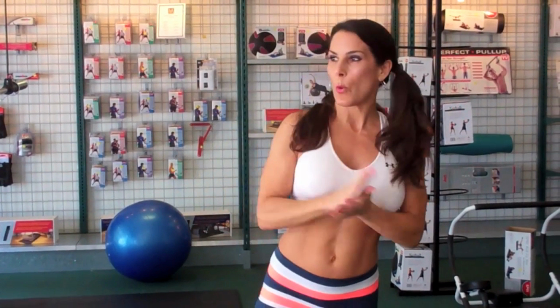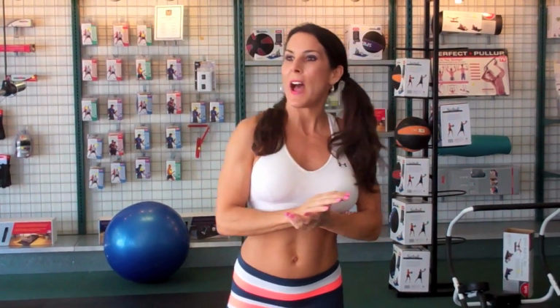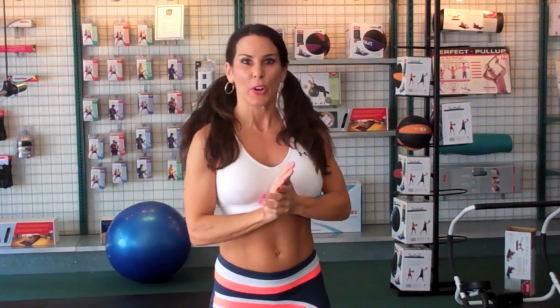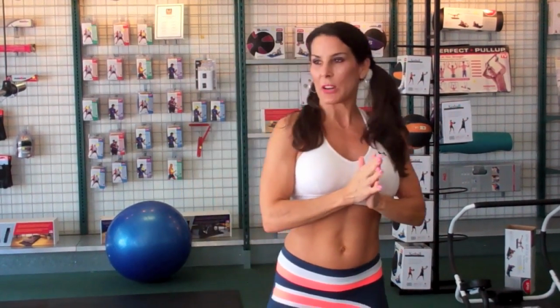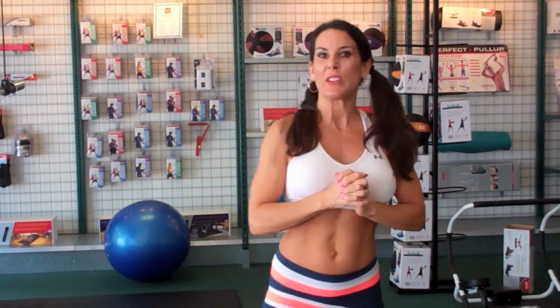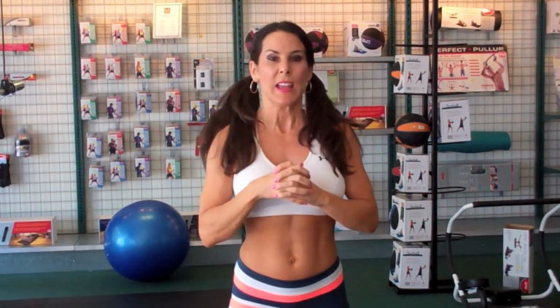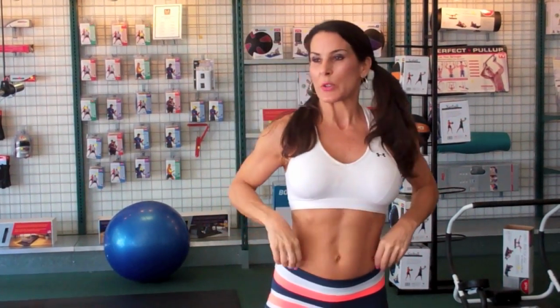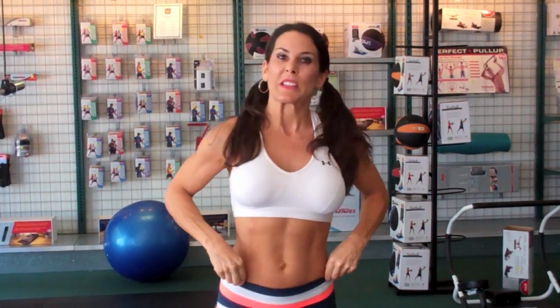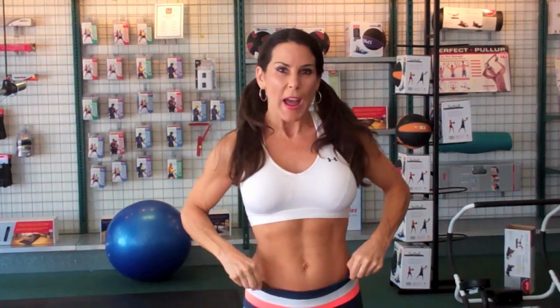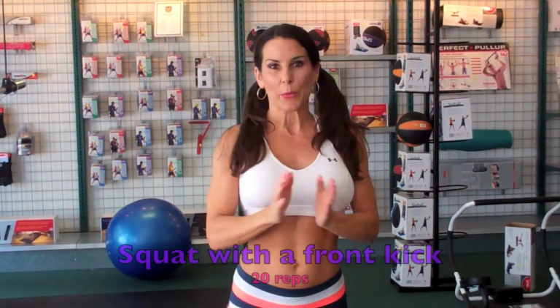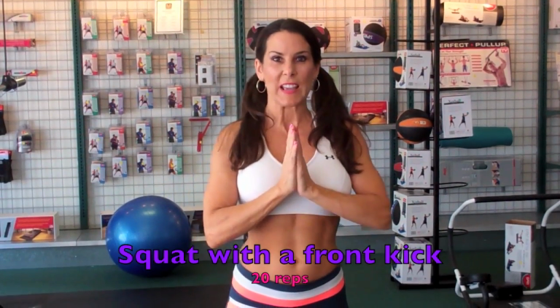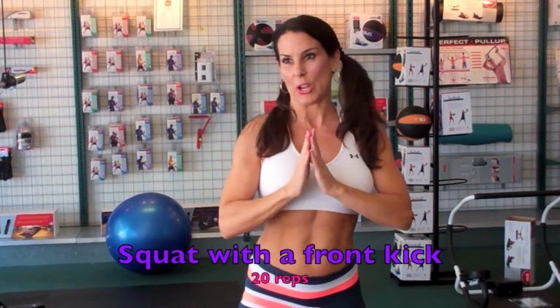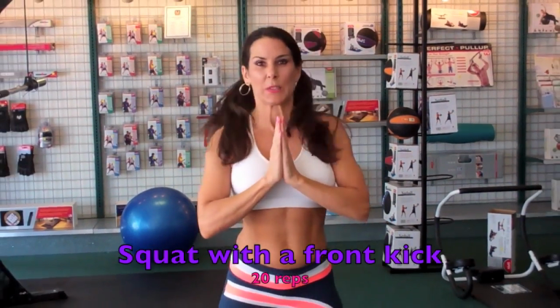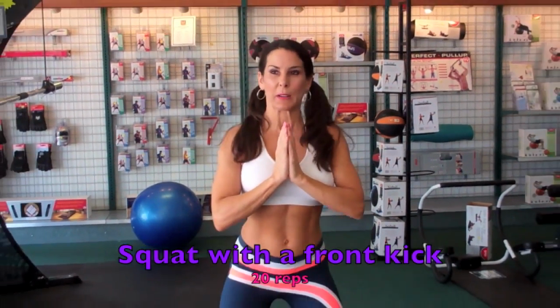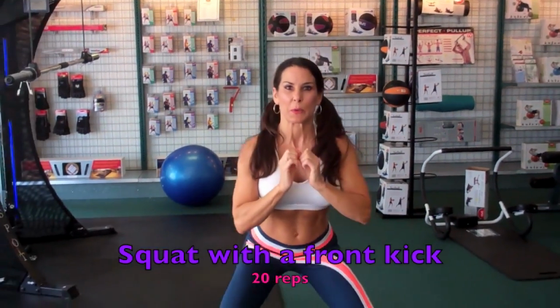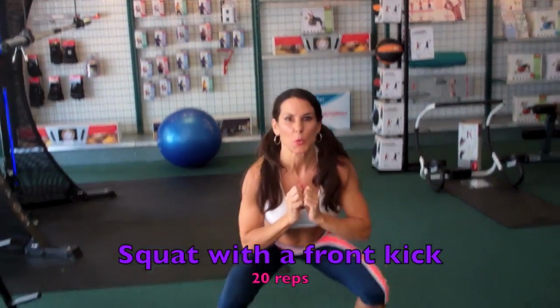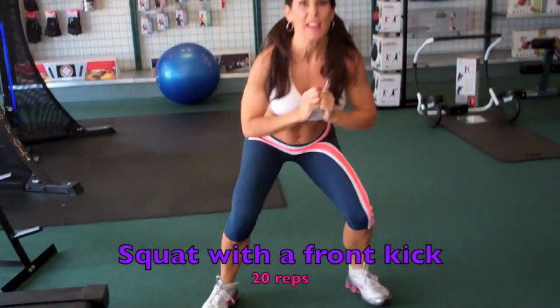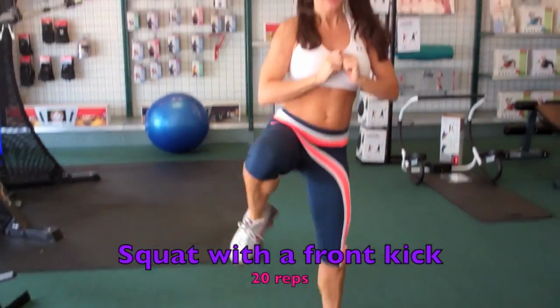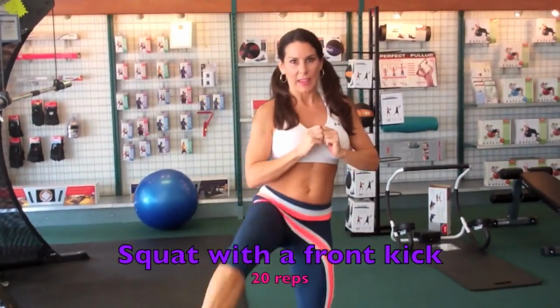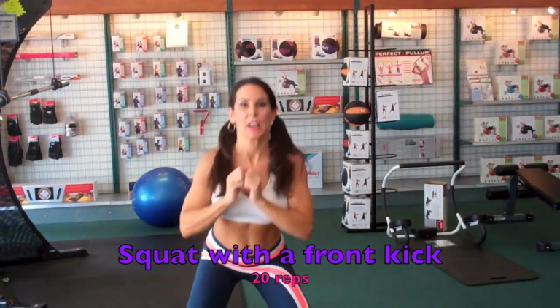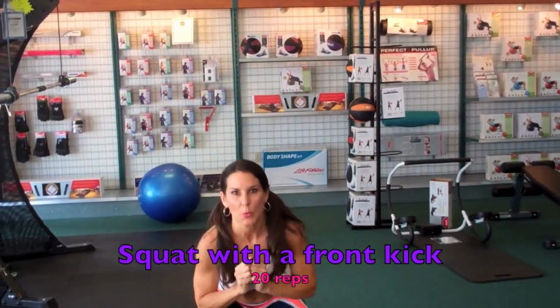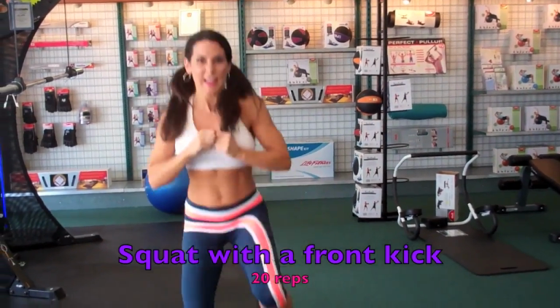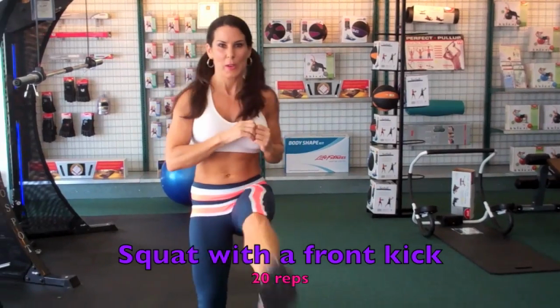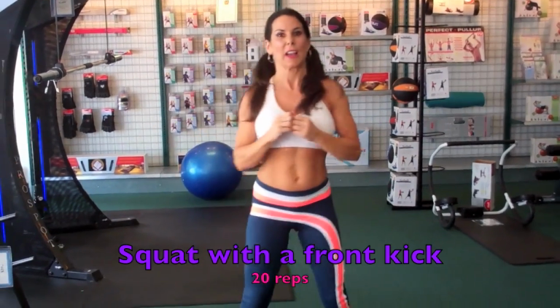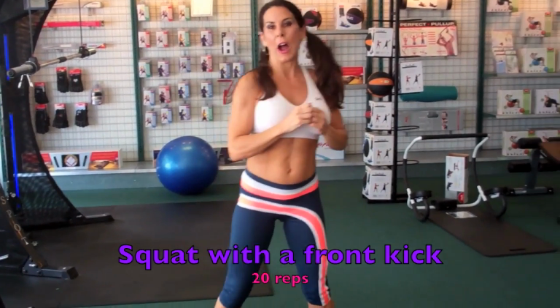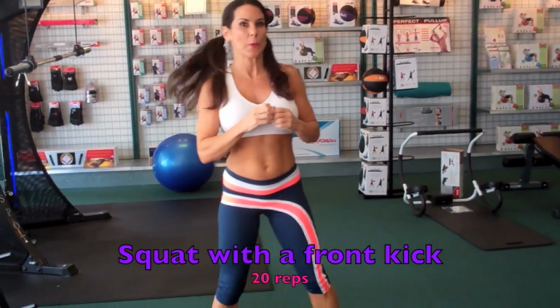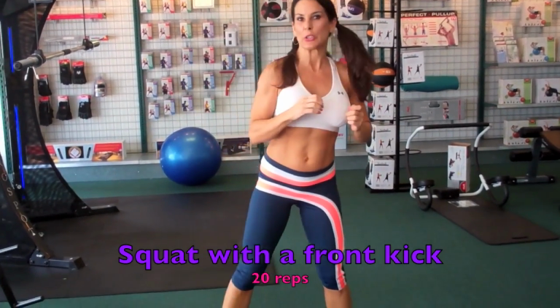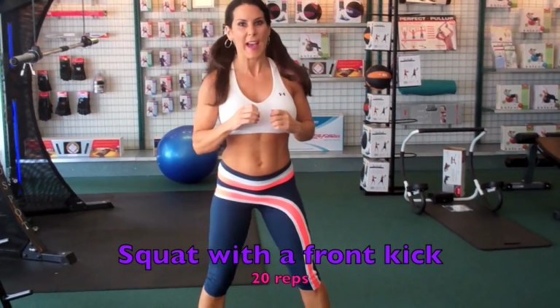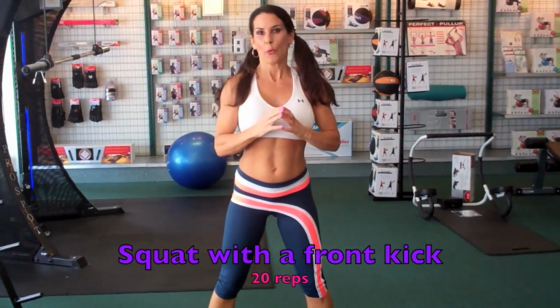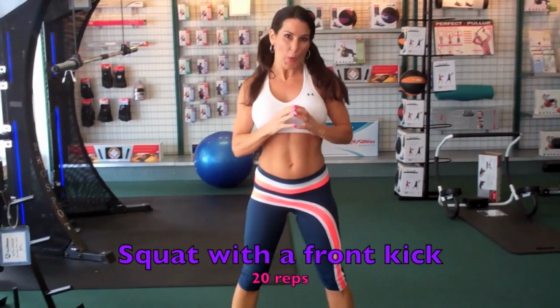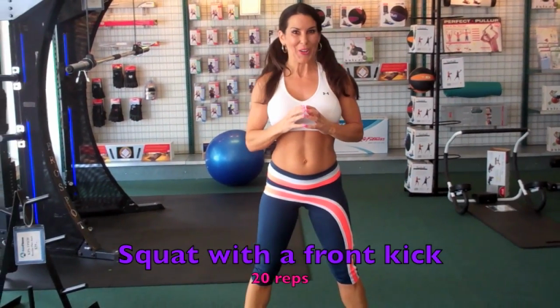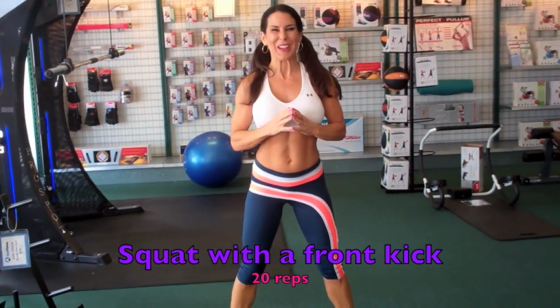So we're warmed up. First thing we're going to be doing is squatting with a front kick. We're going to be squatting with a kick, and we're going to do that for 20 reps. Here we go.